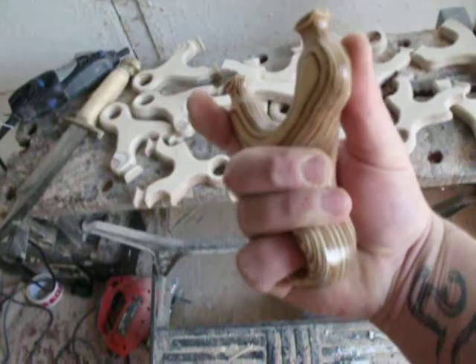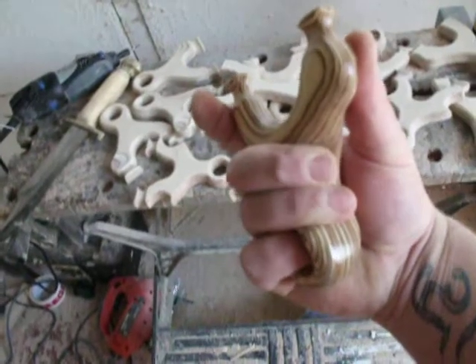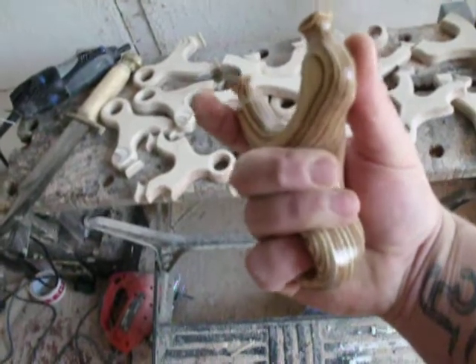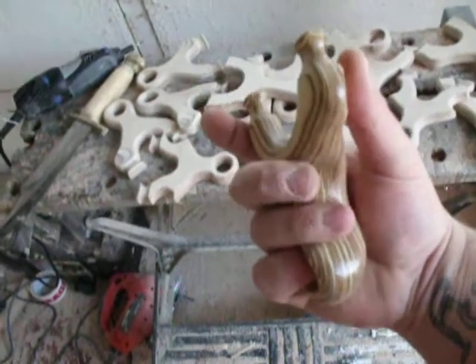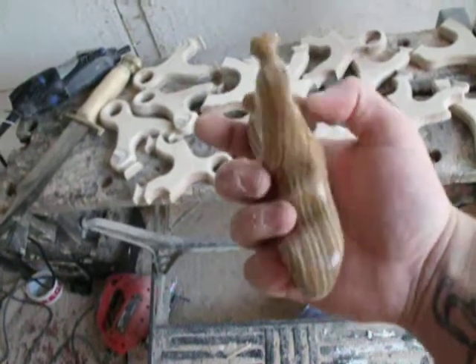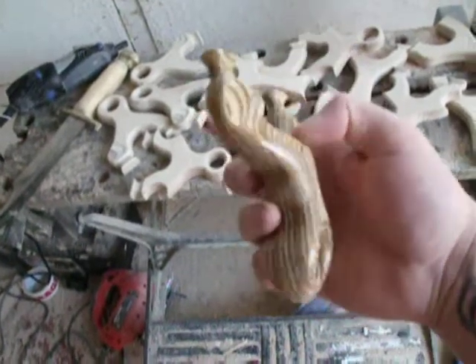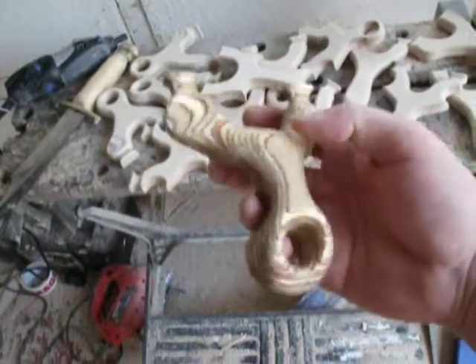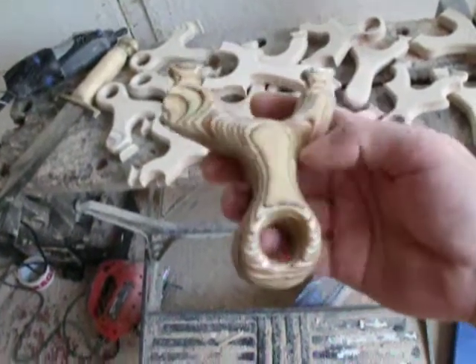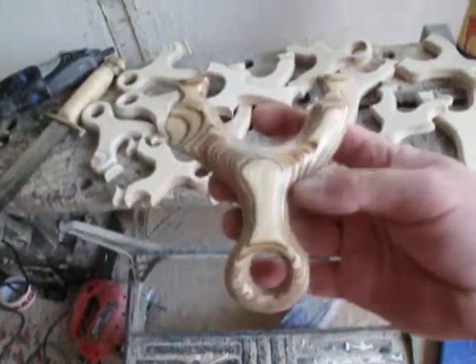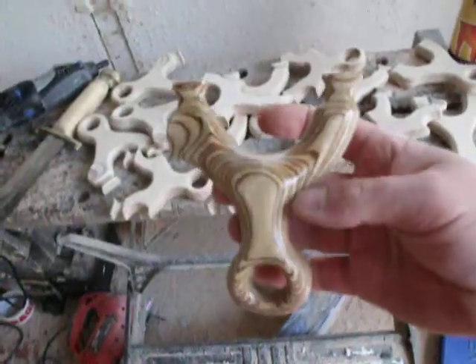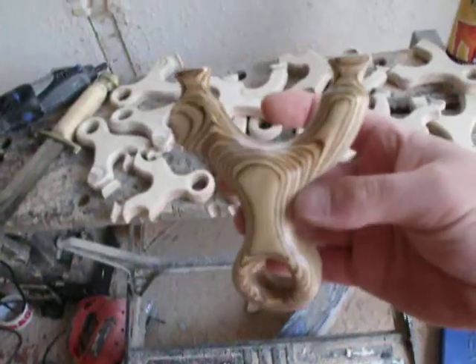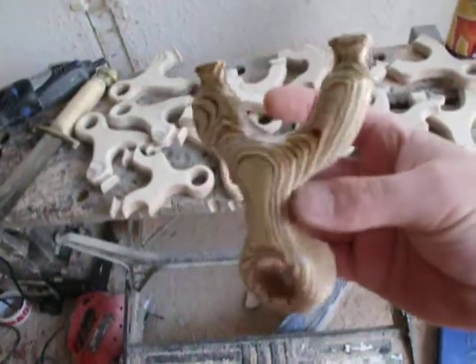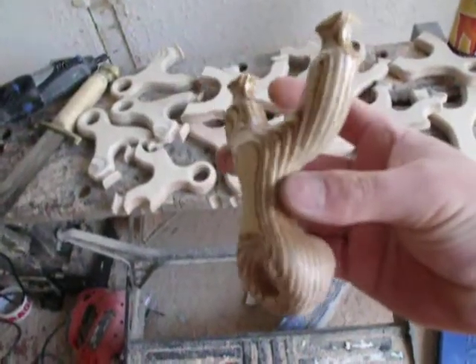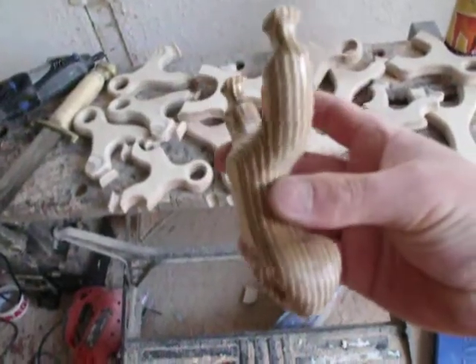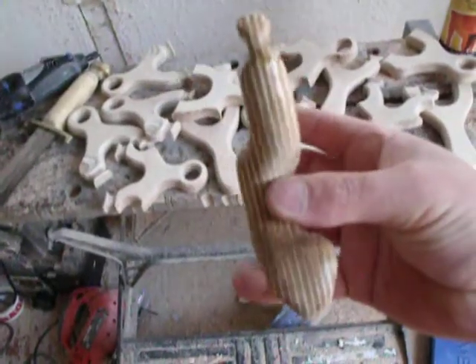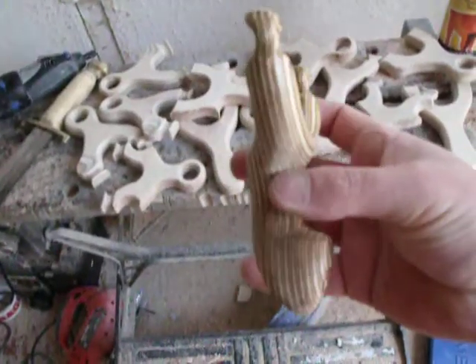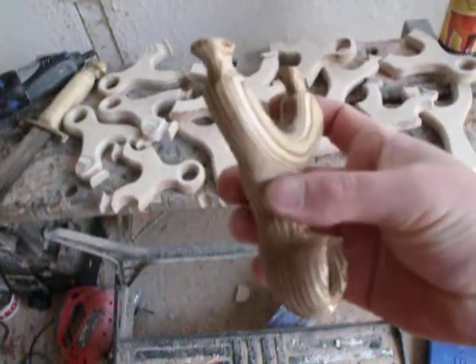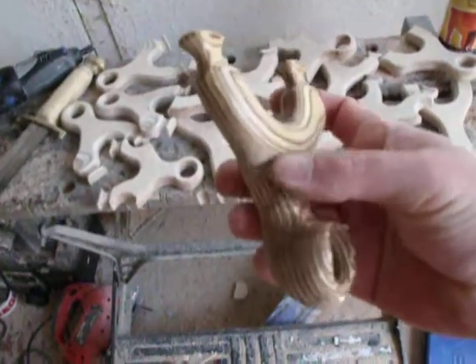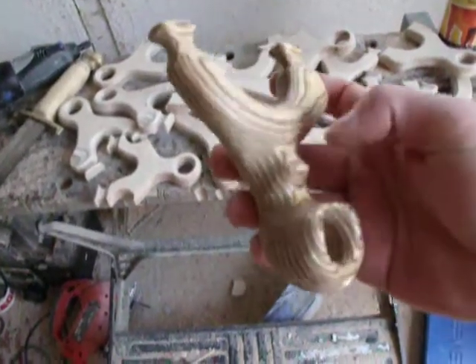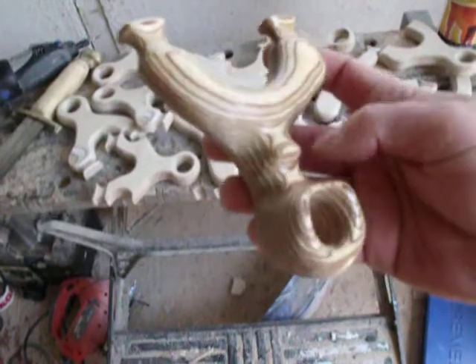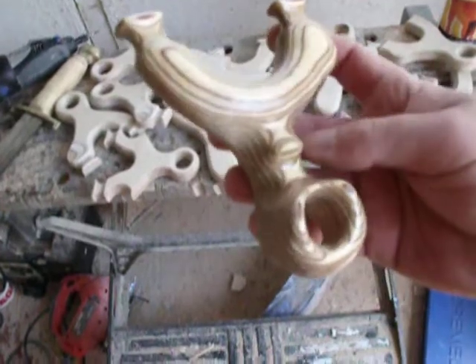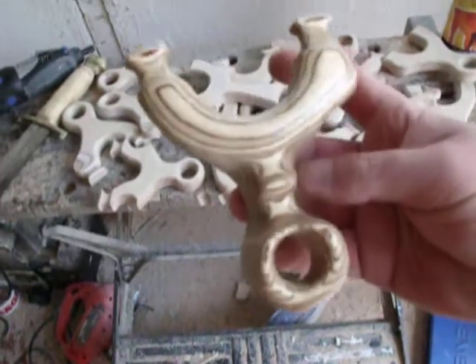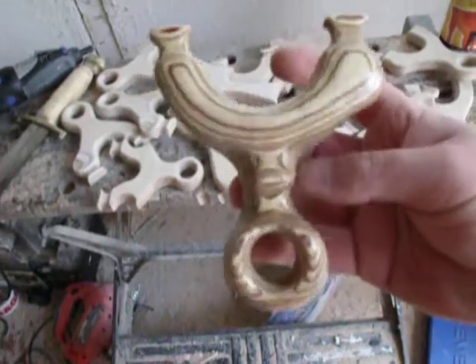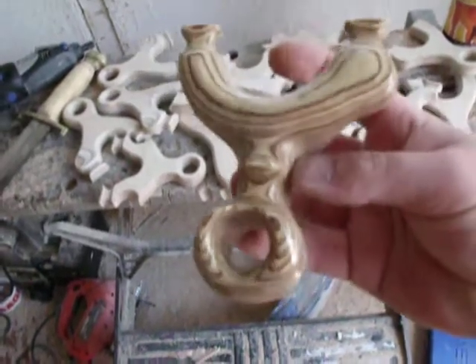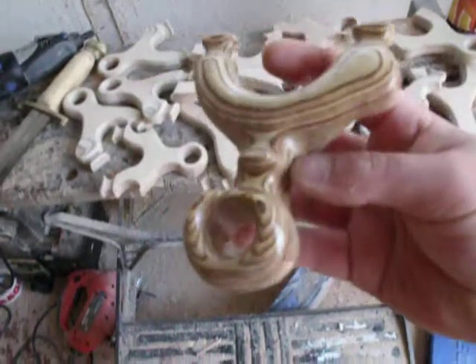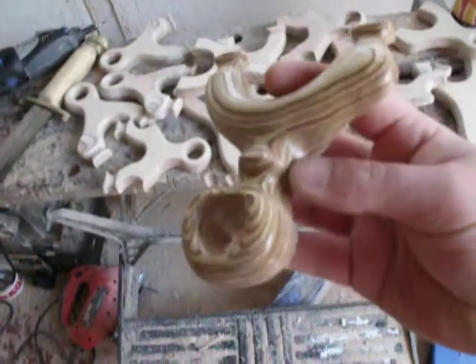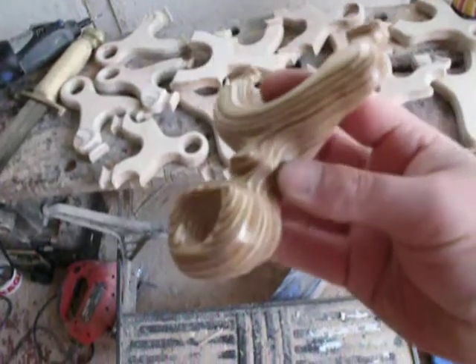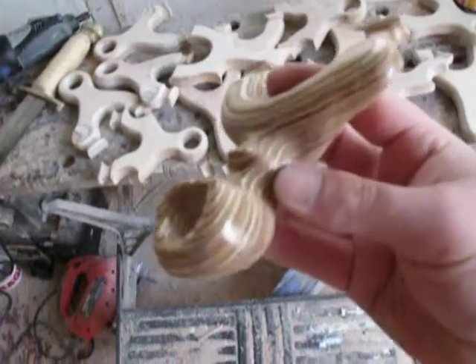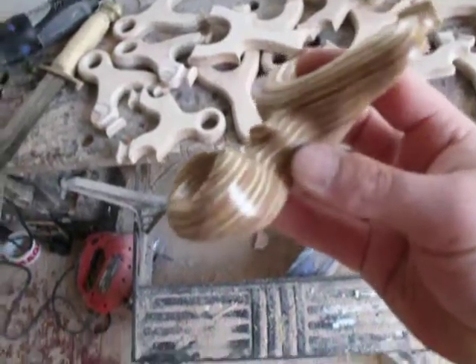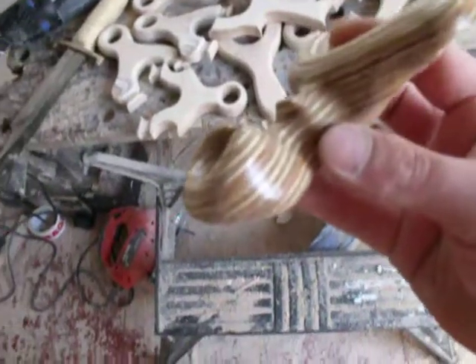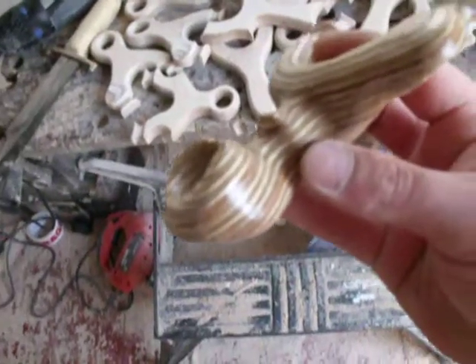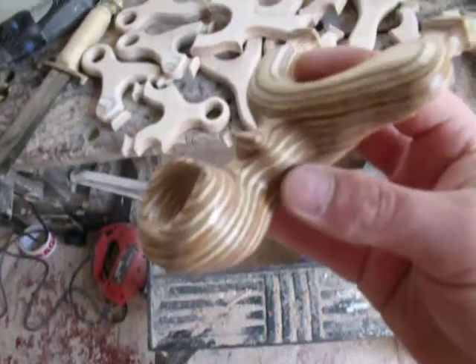Really impressed with it to be honest. Just thought I'd show it here. Really nice markings in that multiplex as well.